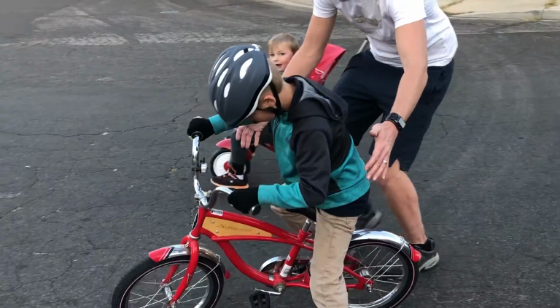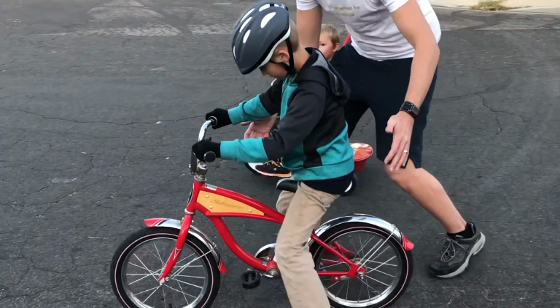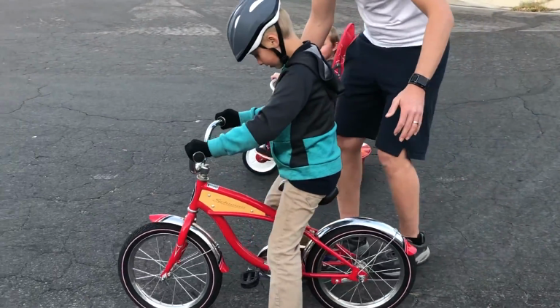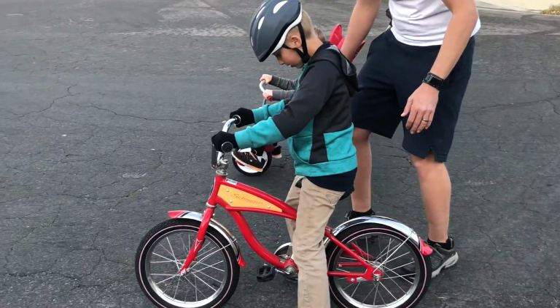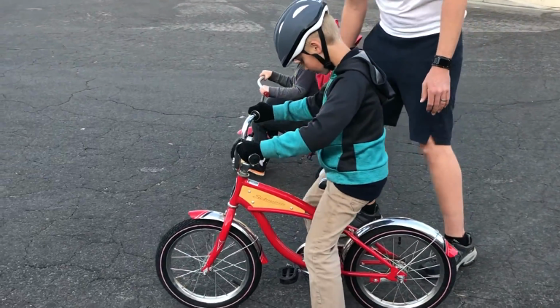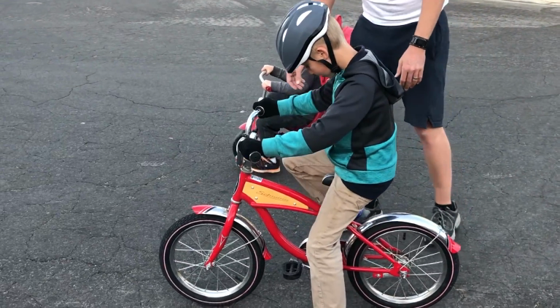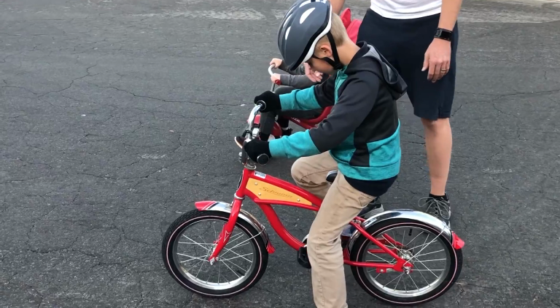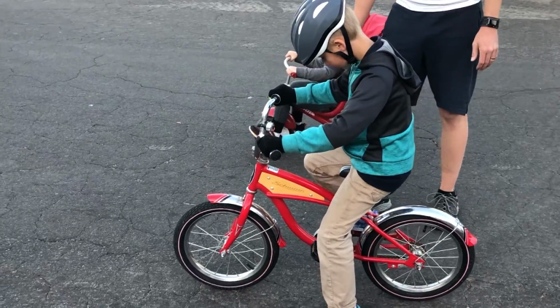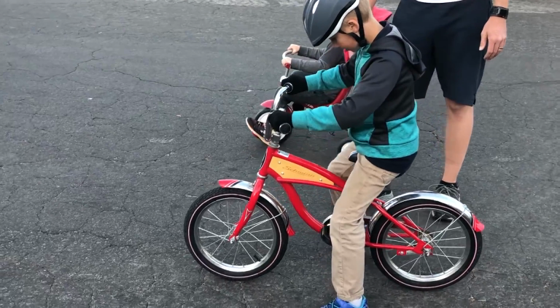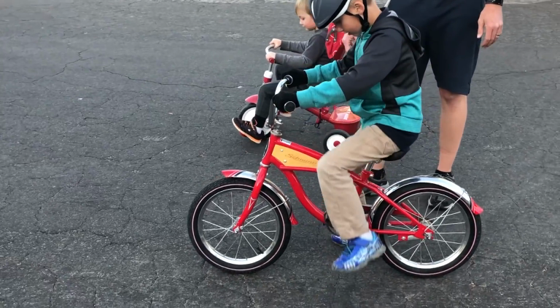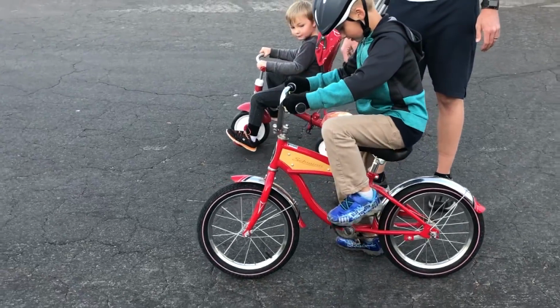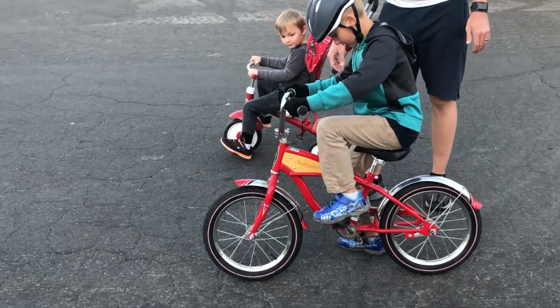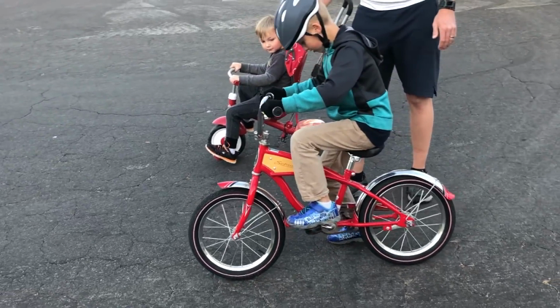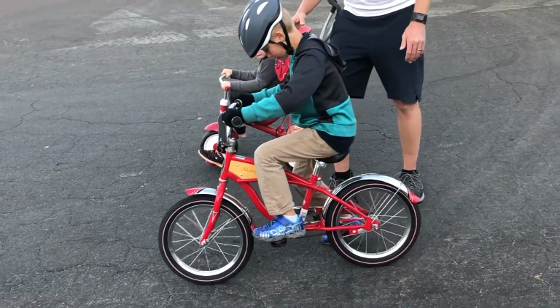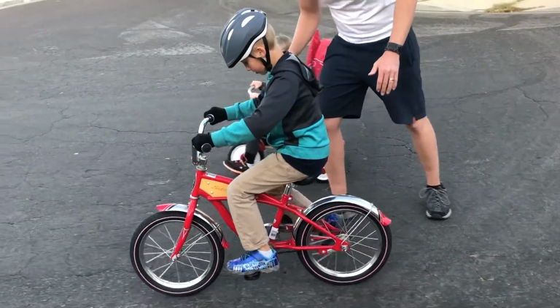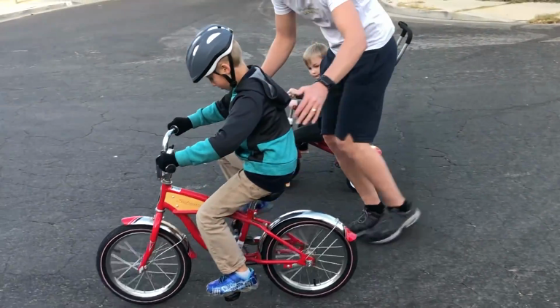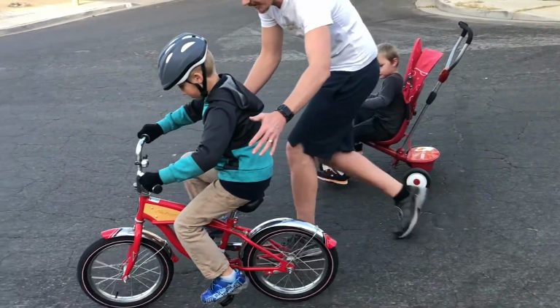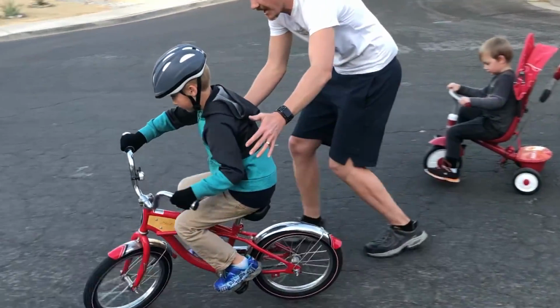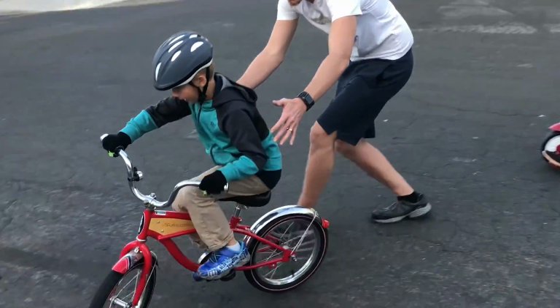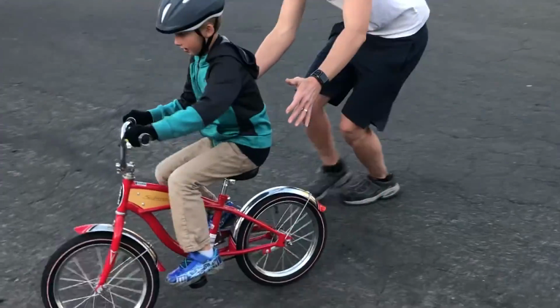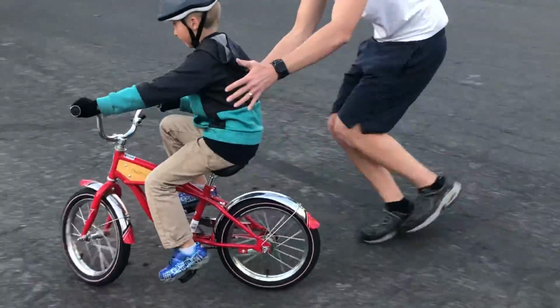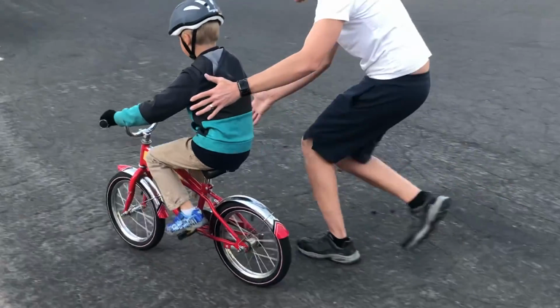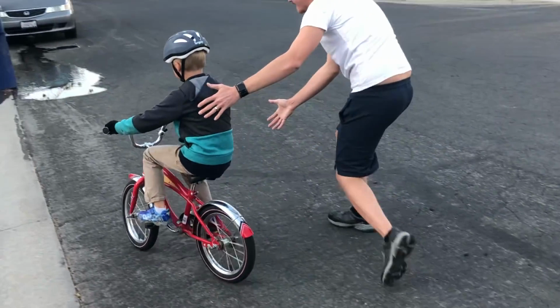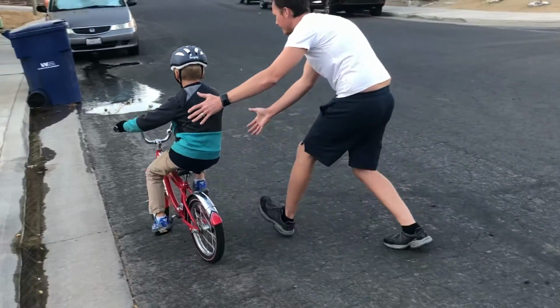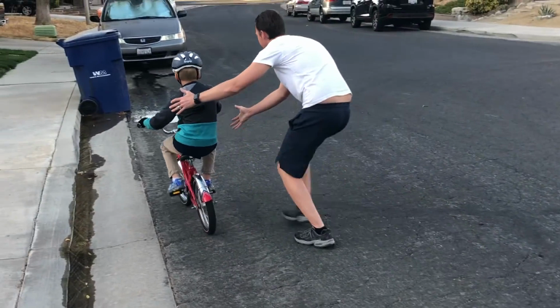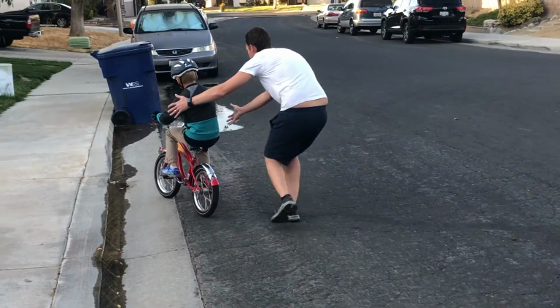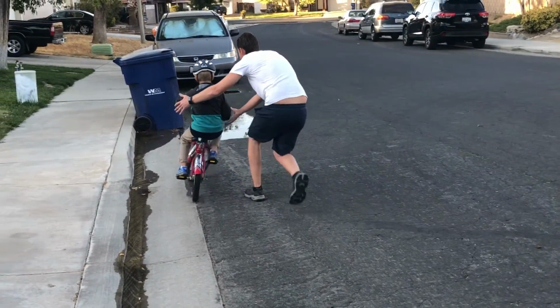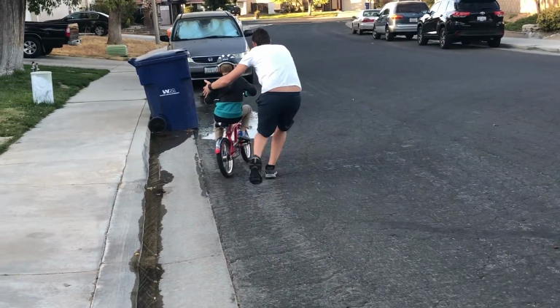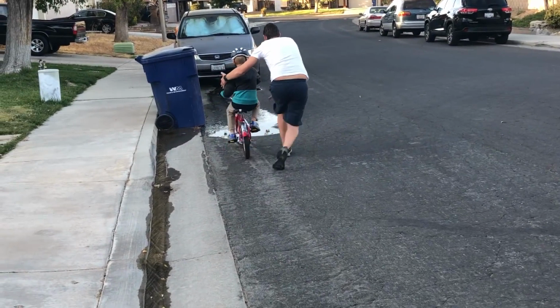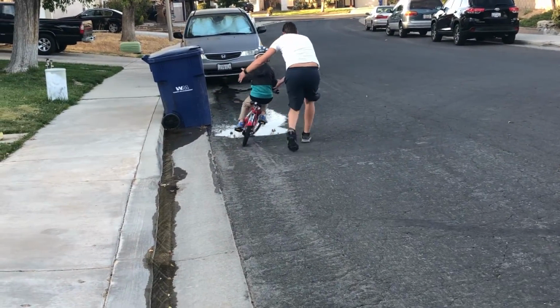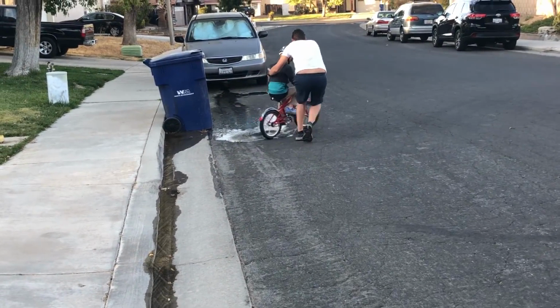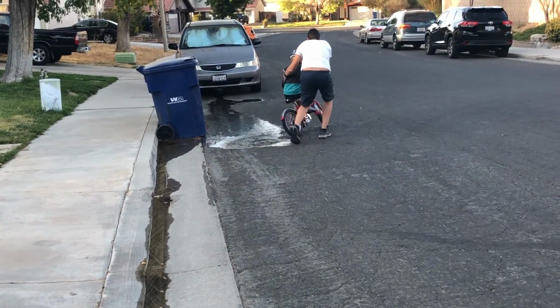Over and over, I would ride little by little, with my dad running right beside me. And little by little, I would learn balance.